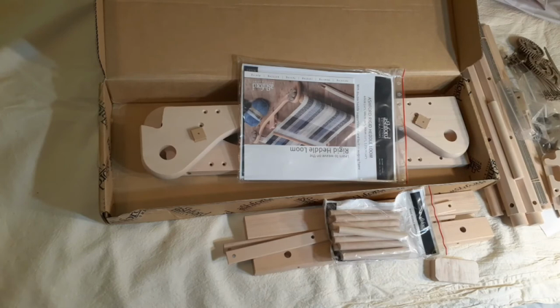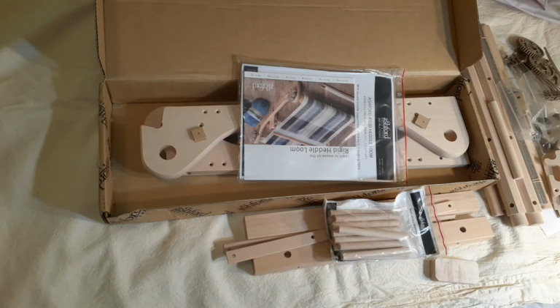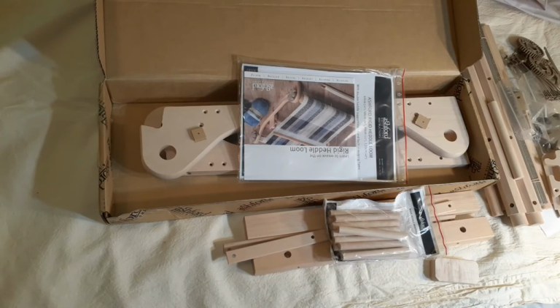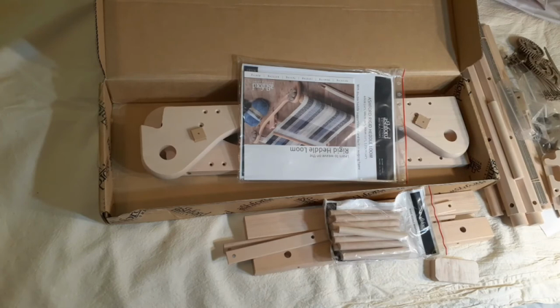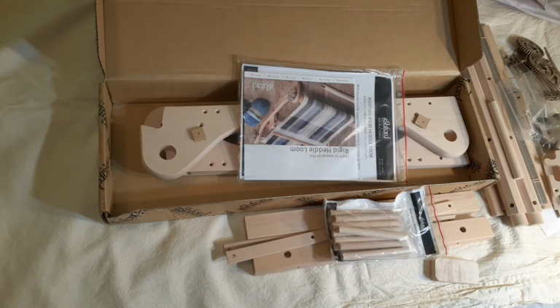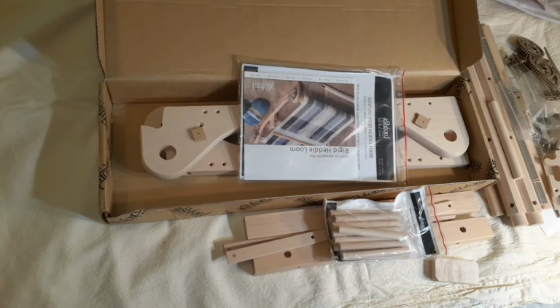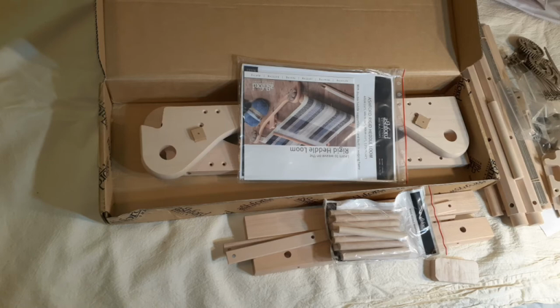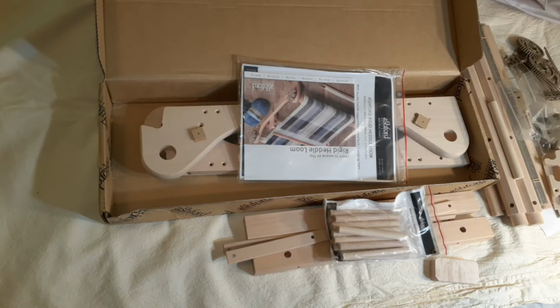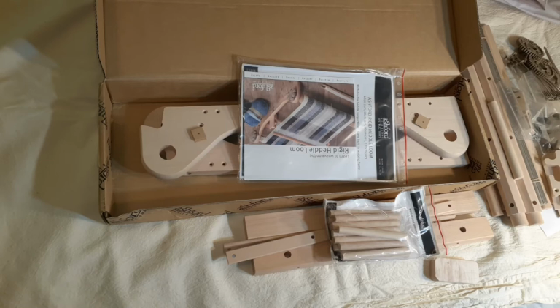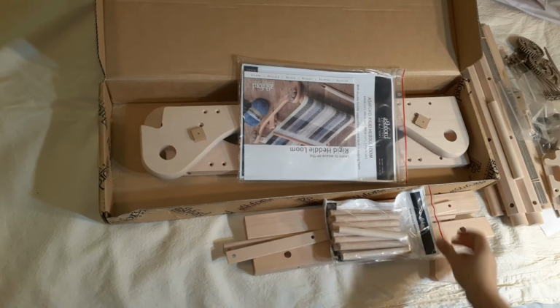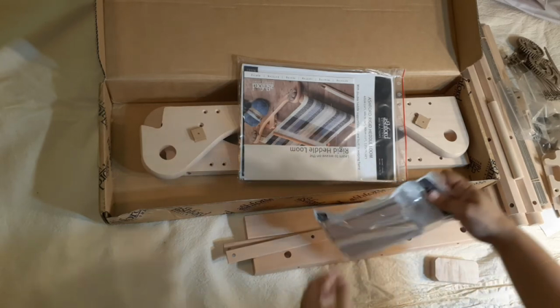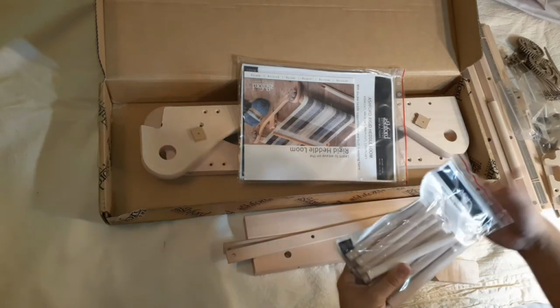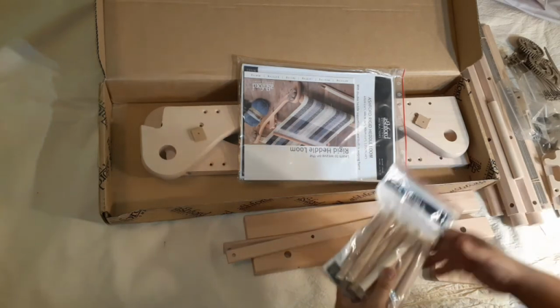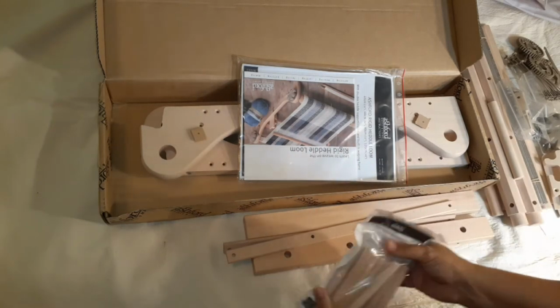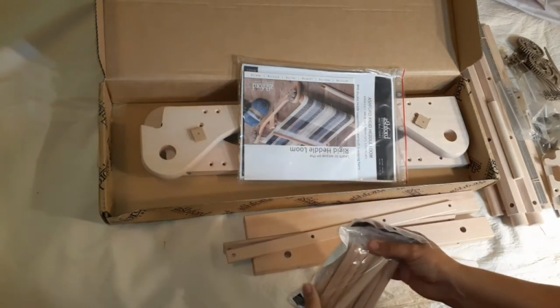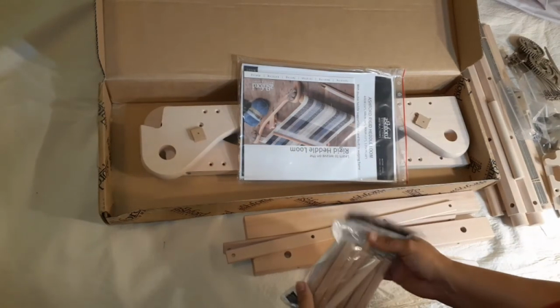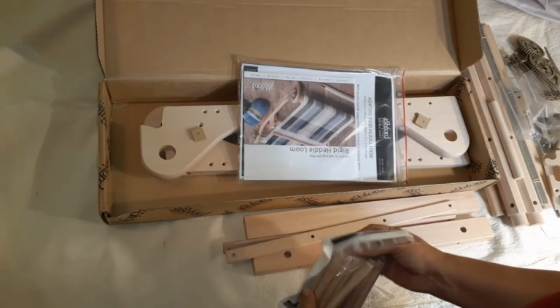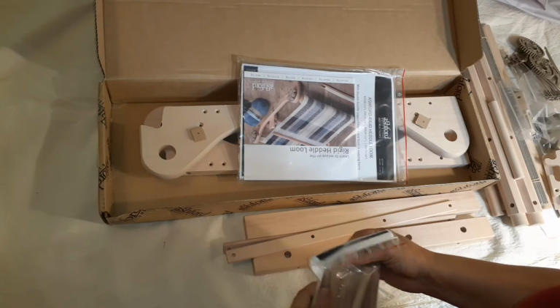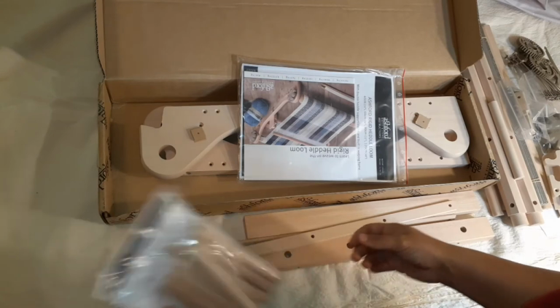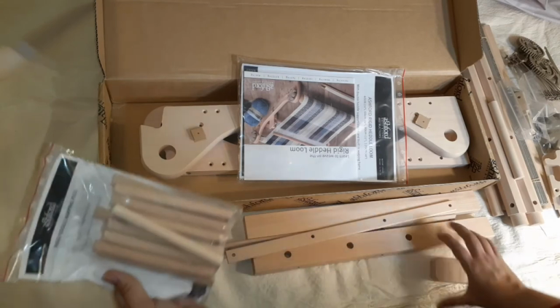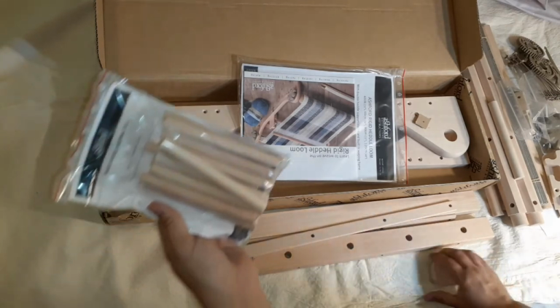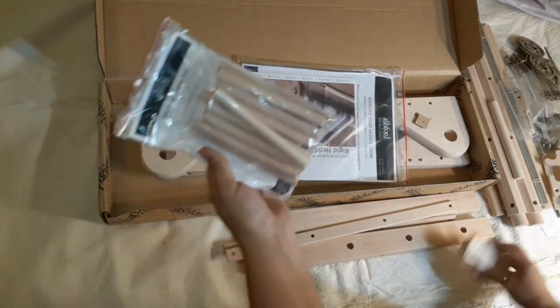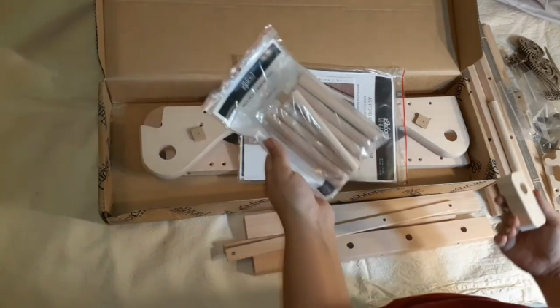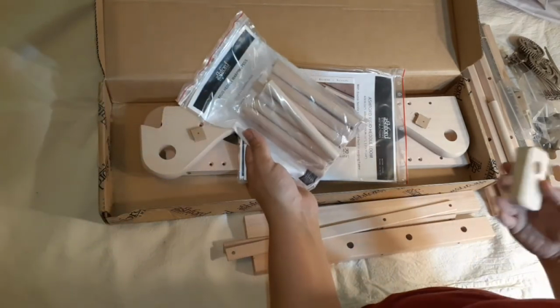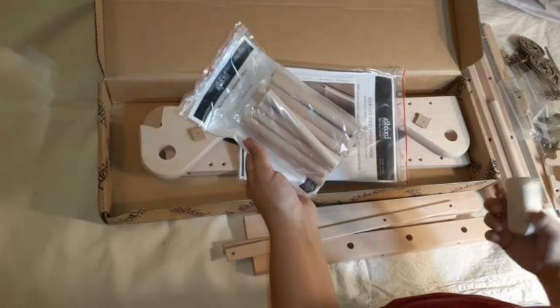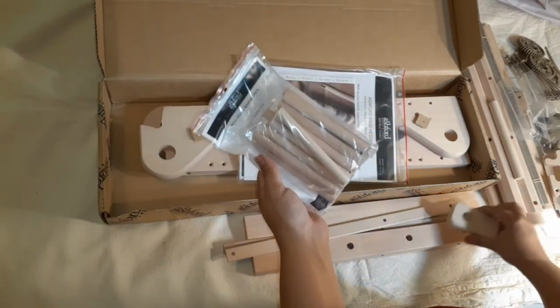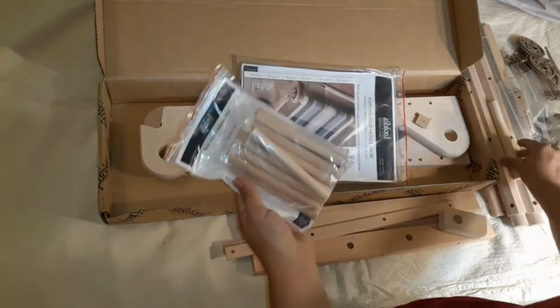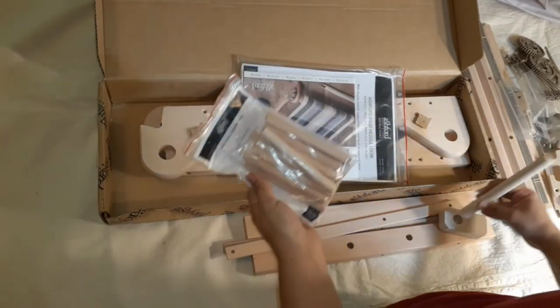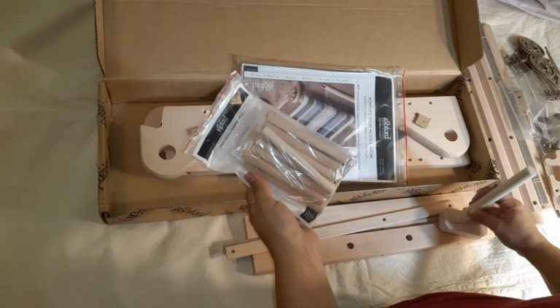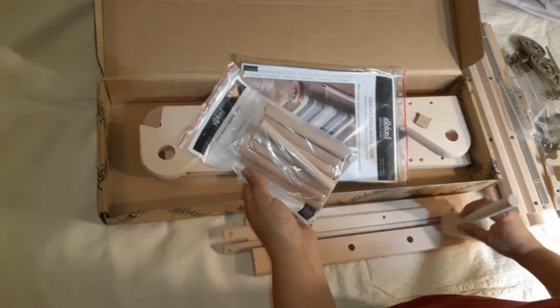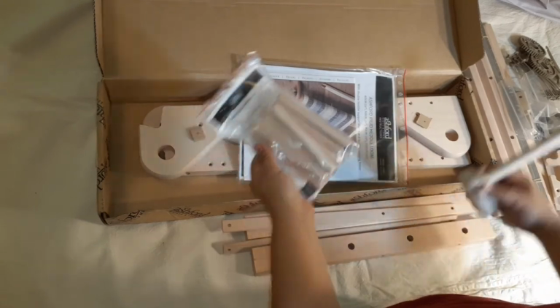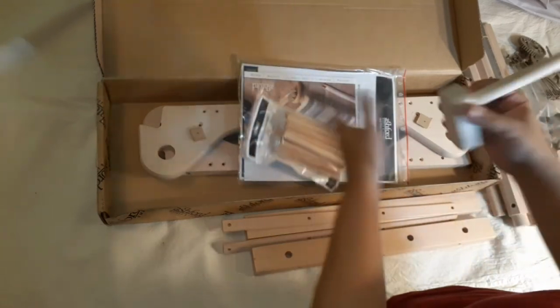I'm really excited to have my first rigid heddle loom! I hope you guys enjoyed today's video — if you did, give it a thumbs up, and if you didn't, don't. Here's the warping peg!